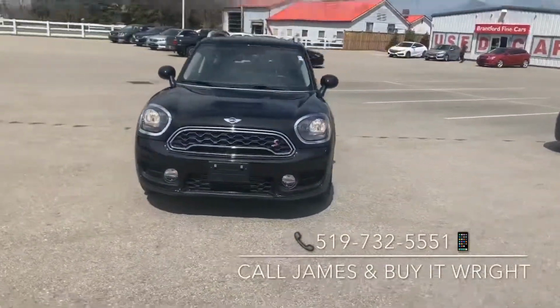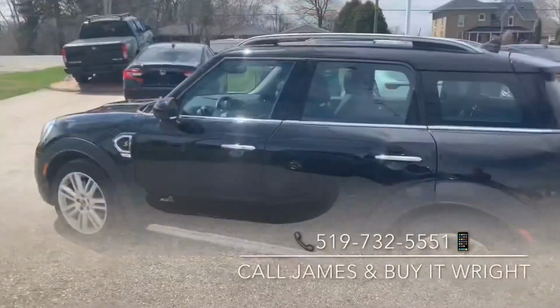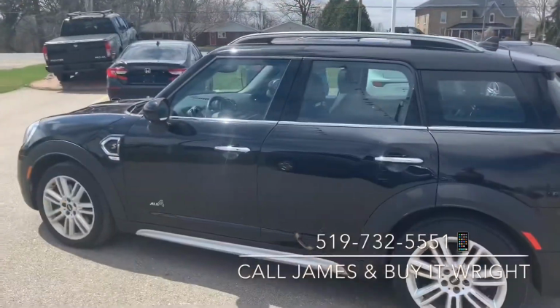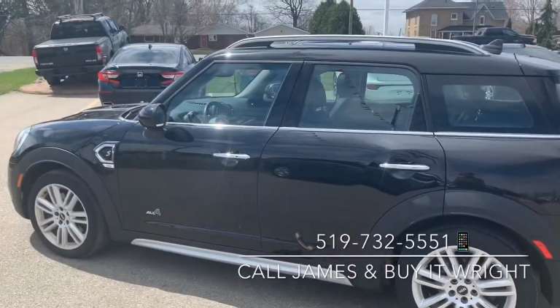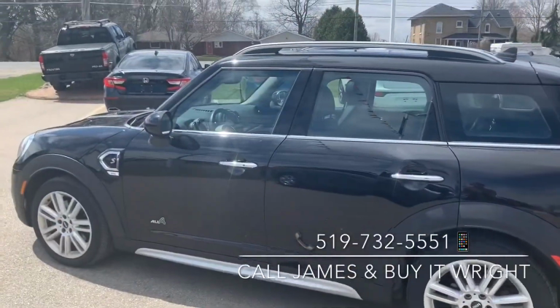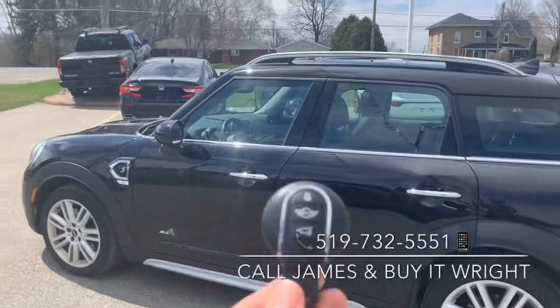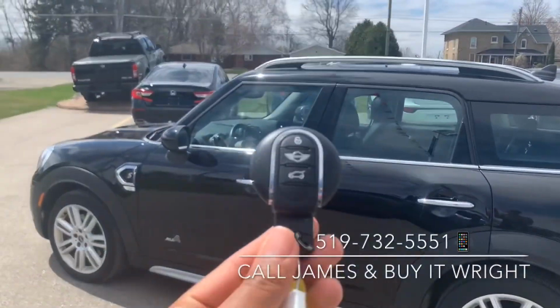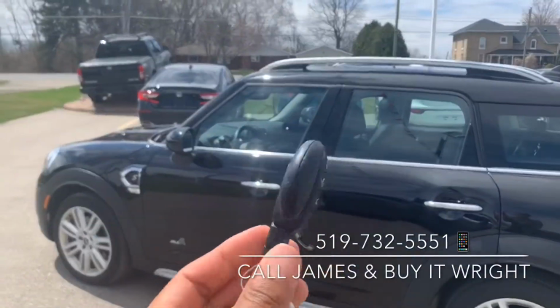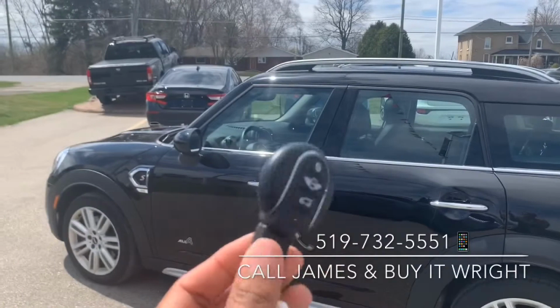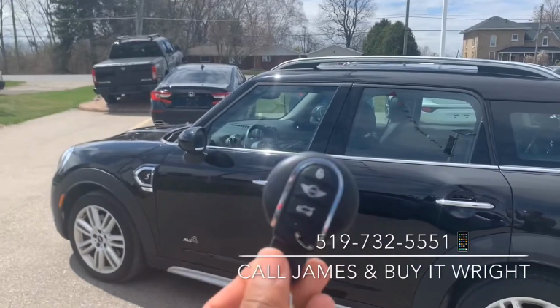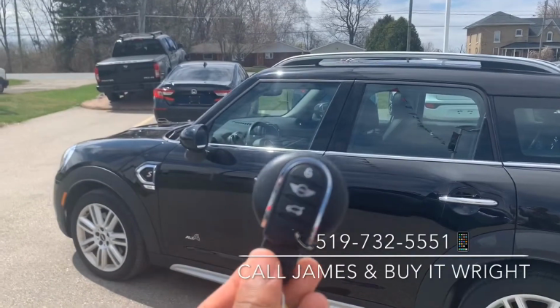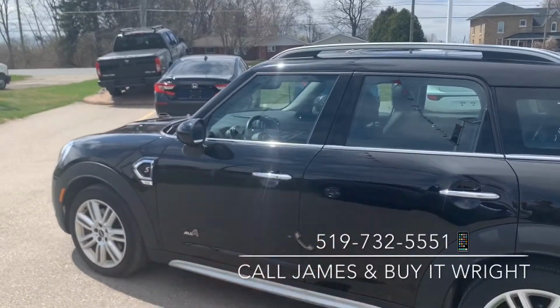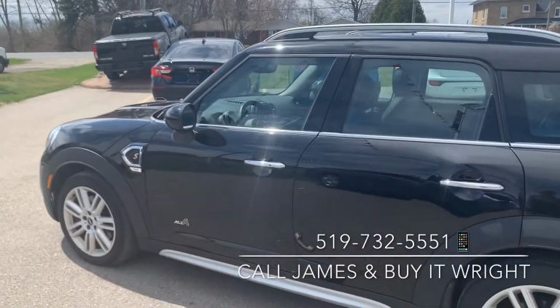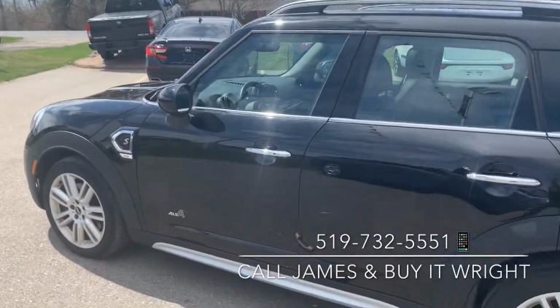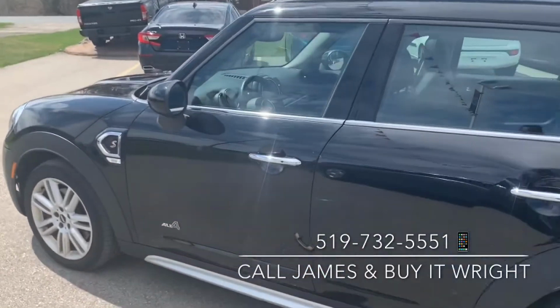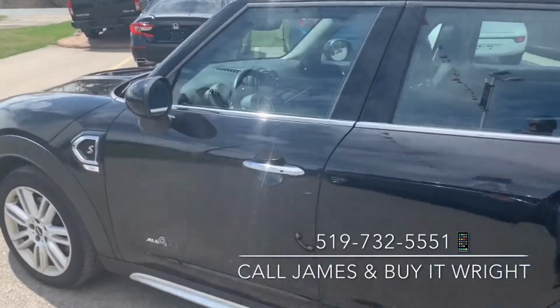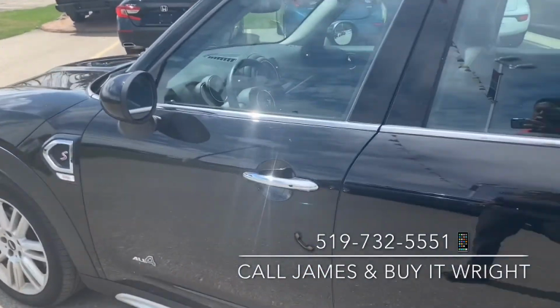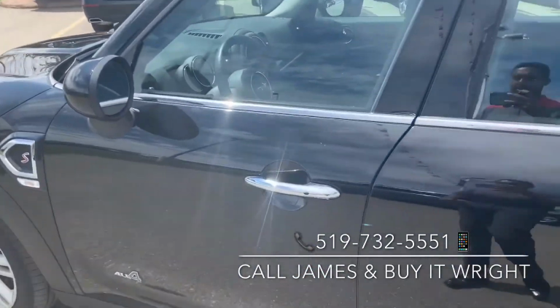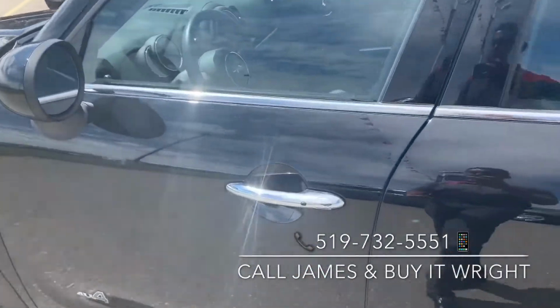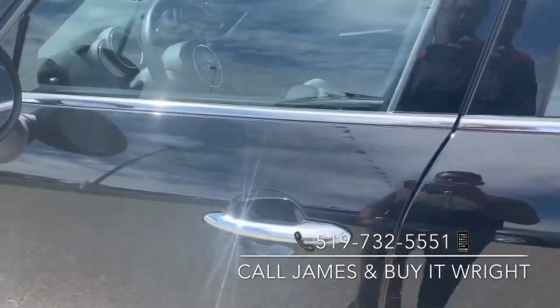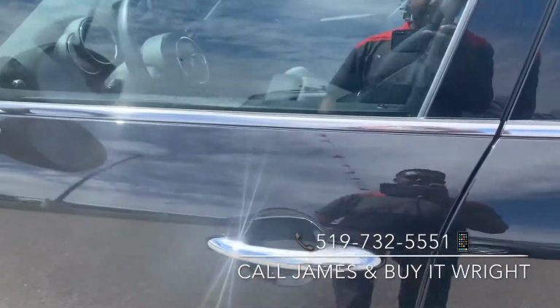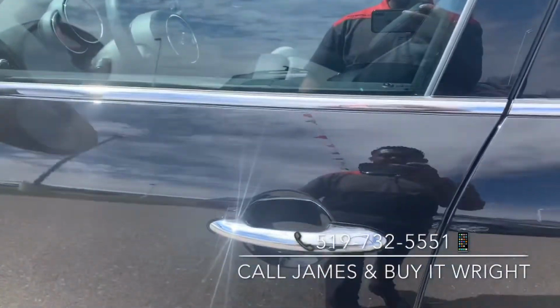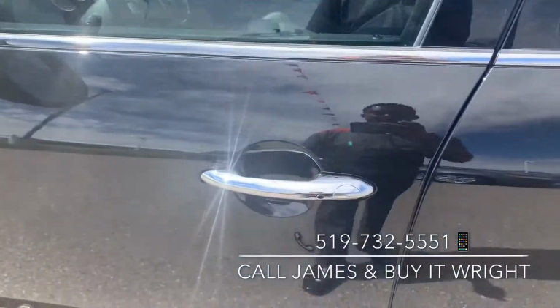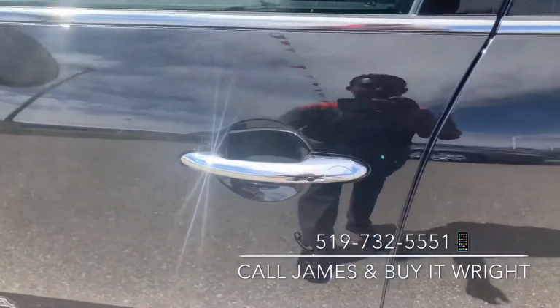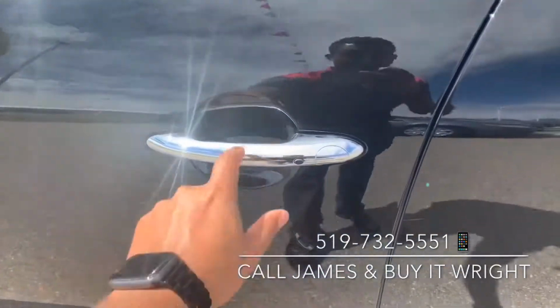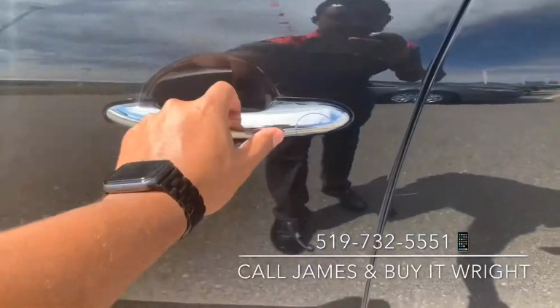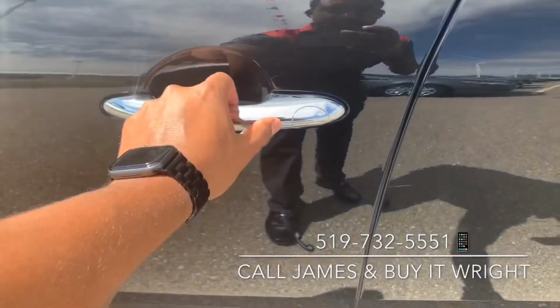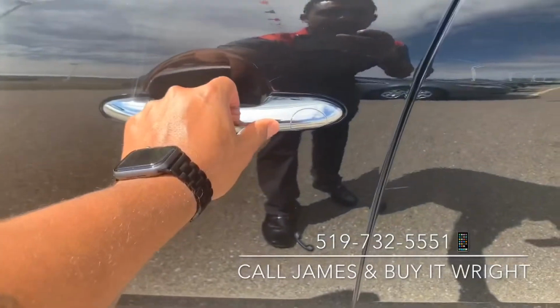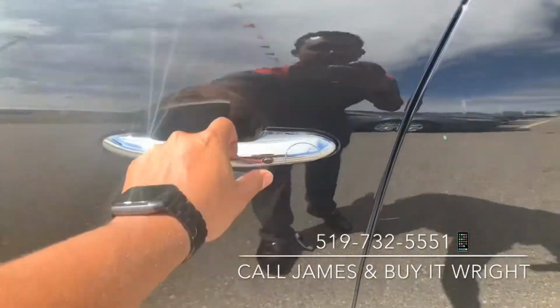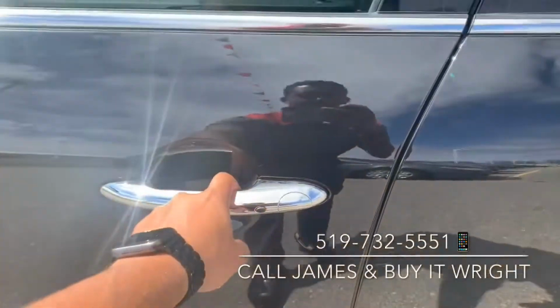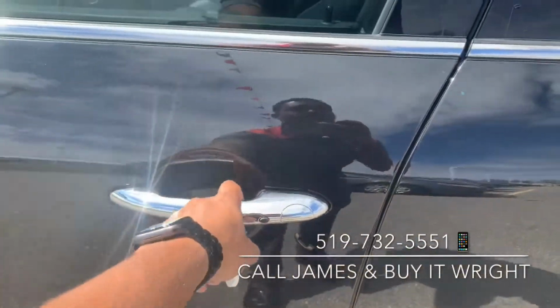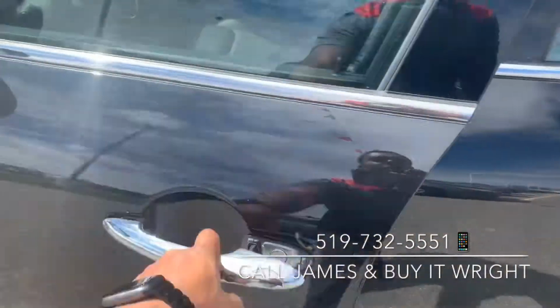On the Mini here you do have proximity keys, so it's a push to start. It's very easy to get in as well. If you have your keys on you, all you have to do is press this little button here and it unlocks the doors for you.